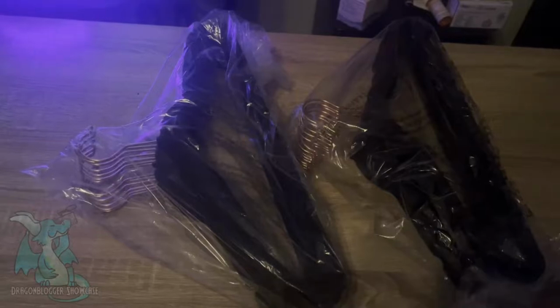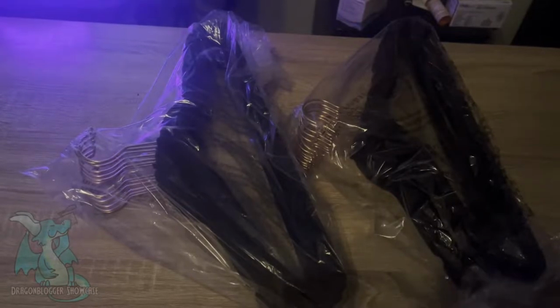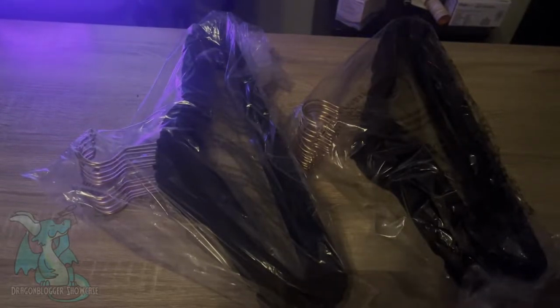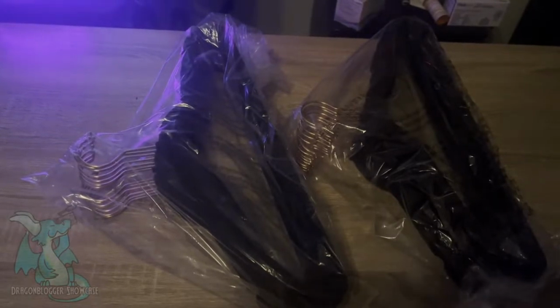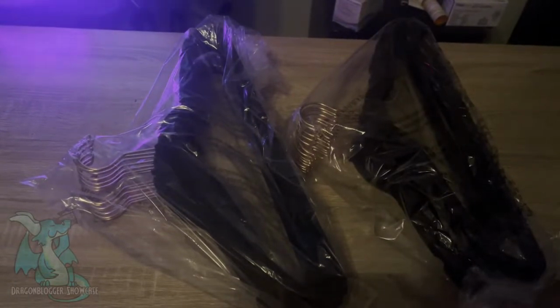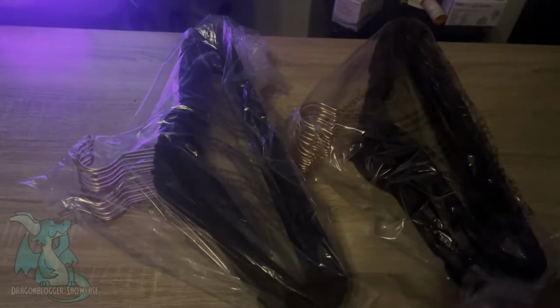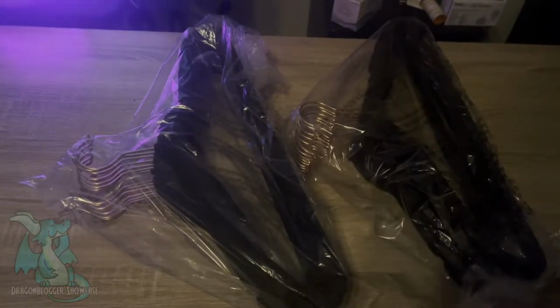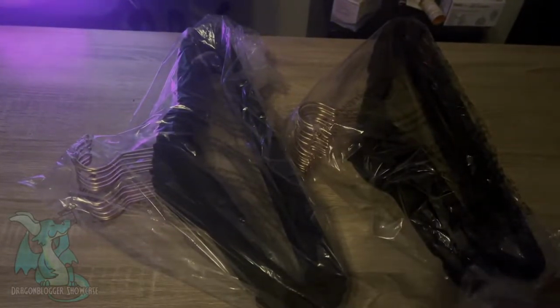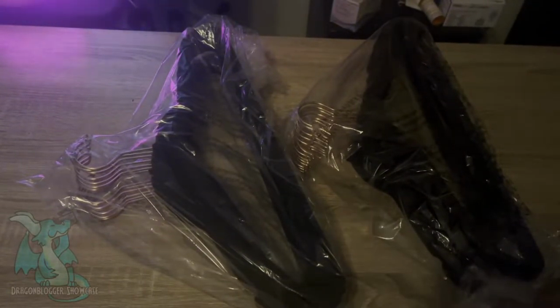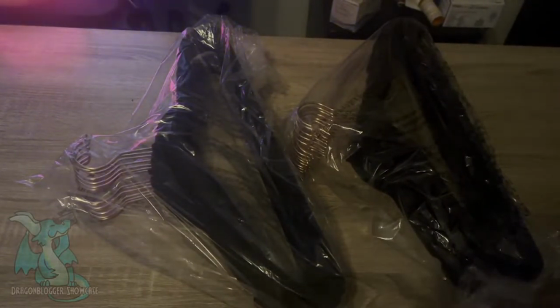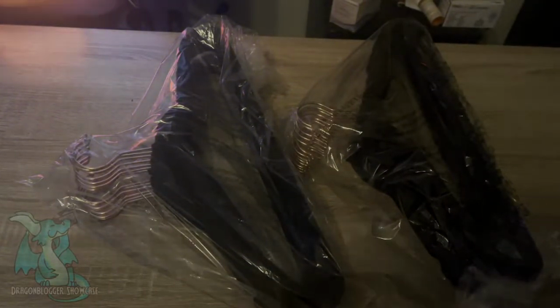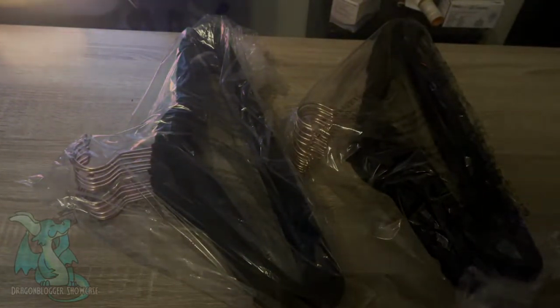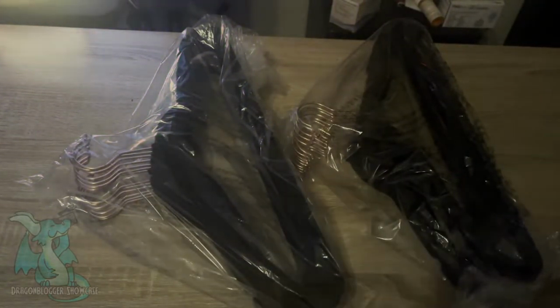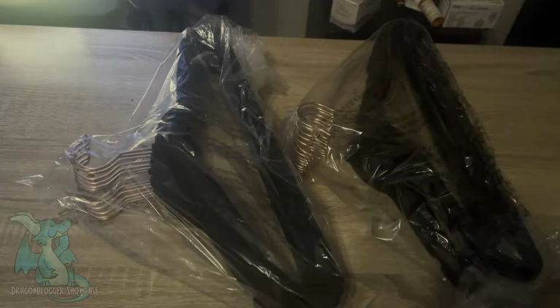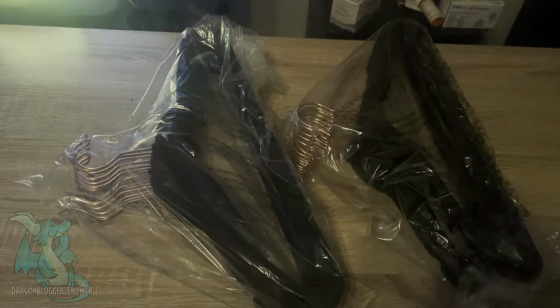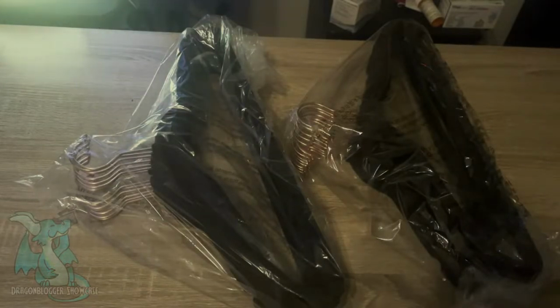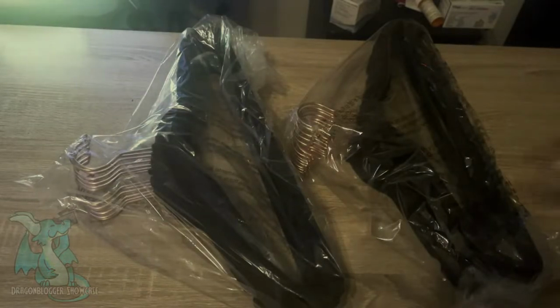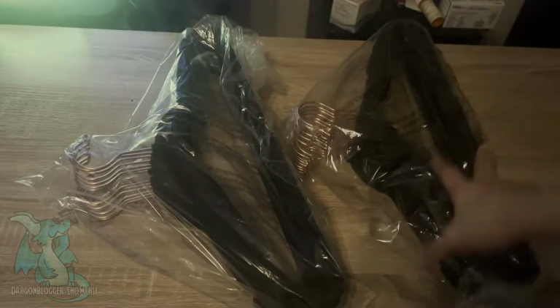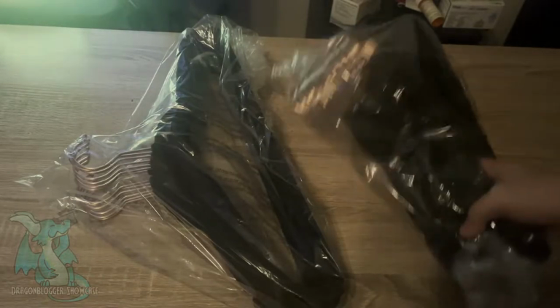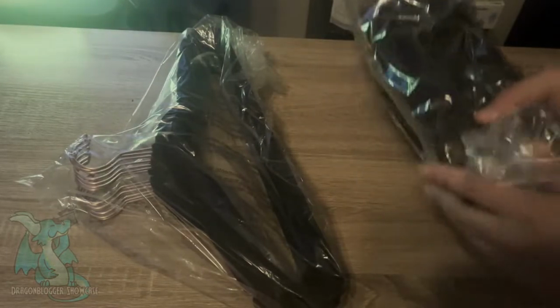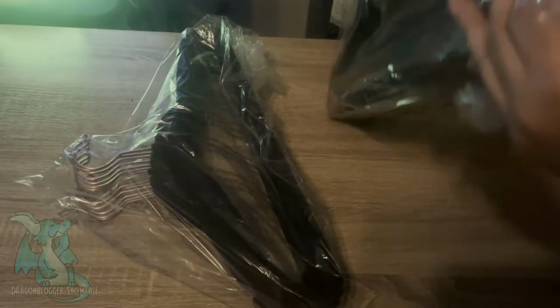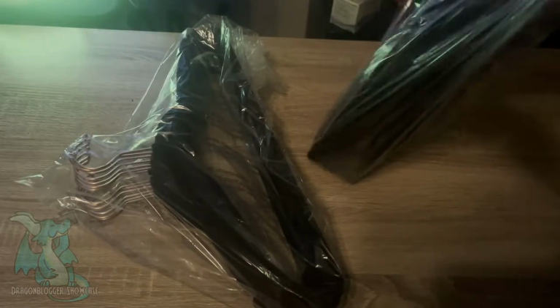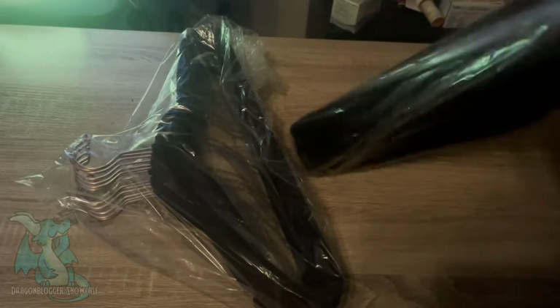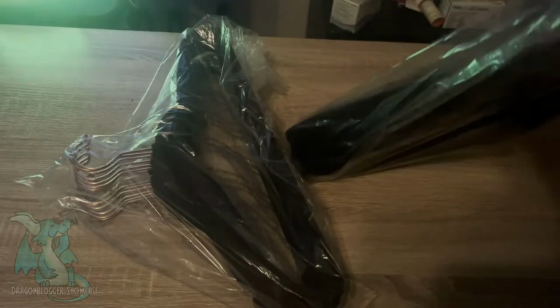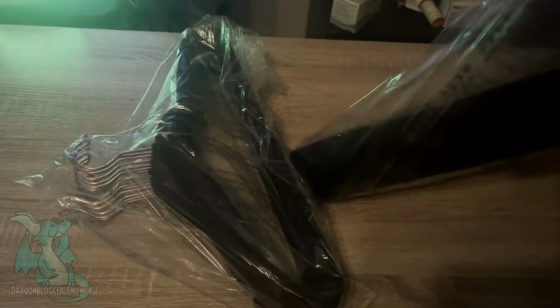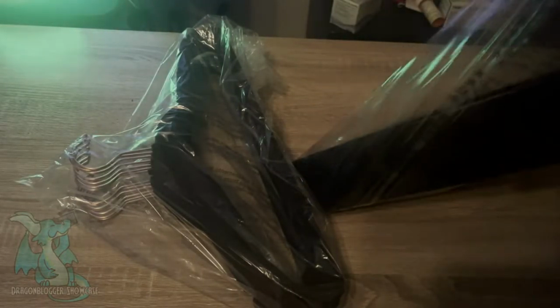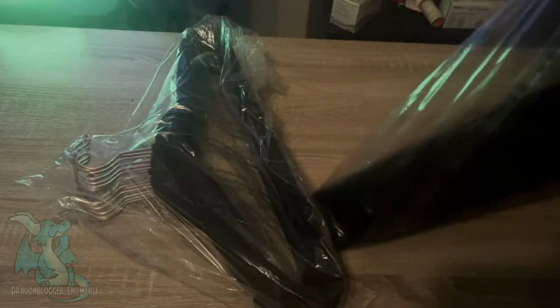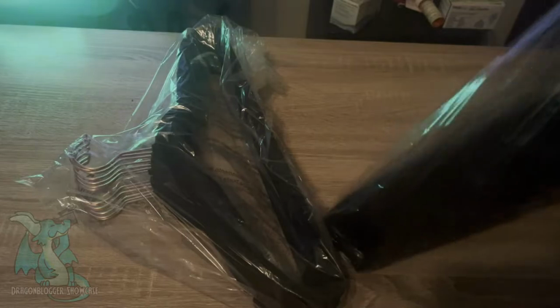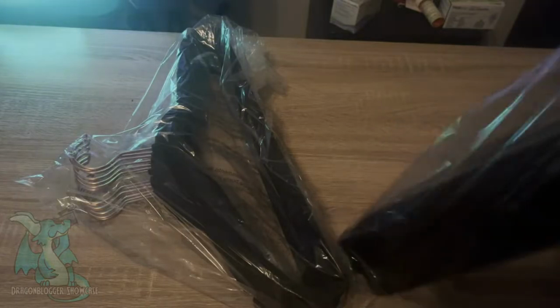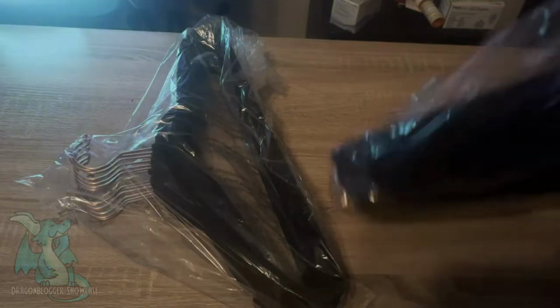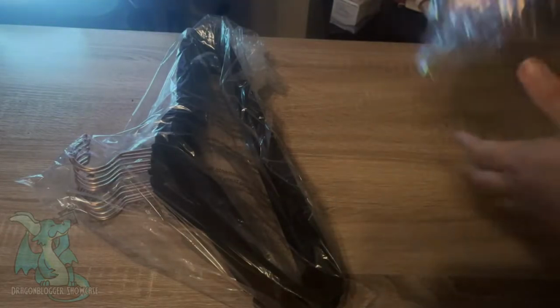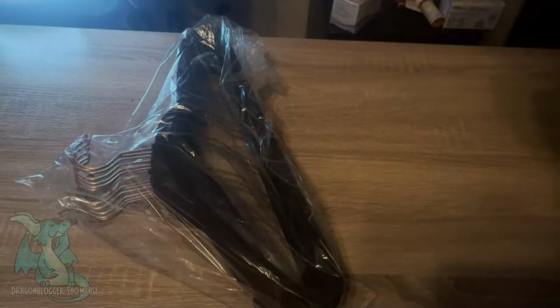Hey yo, it's your boy Nikita. Today we got a 30-pack of velvet suit hangers from Amazon Basics. Let's go ahead and open these bad boys up. I already took them out the box — this is how they came from inside the box.